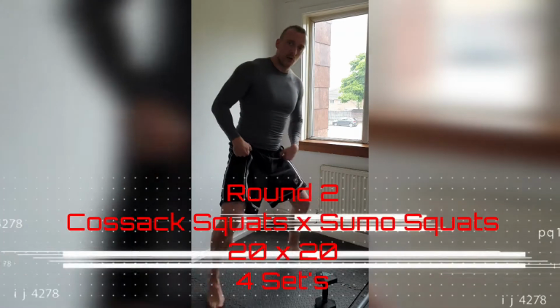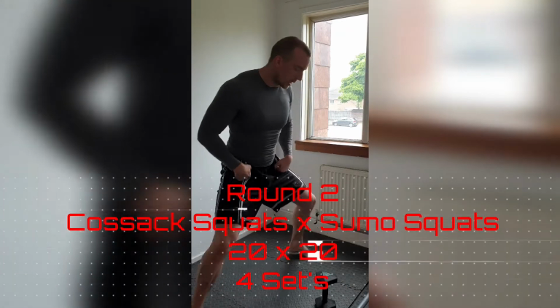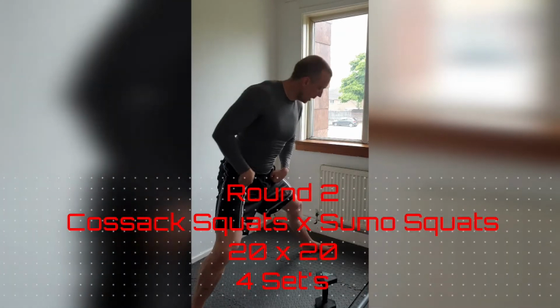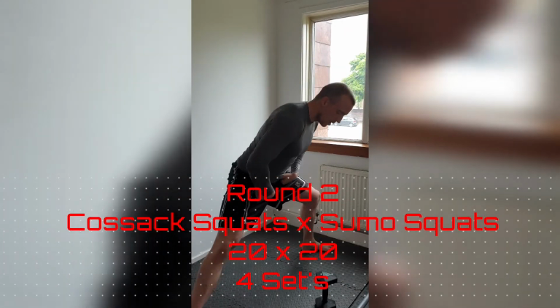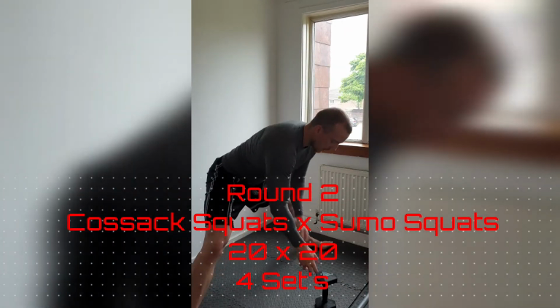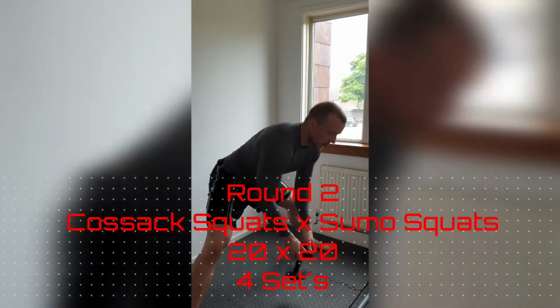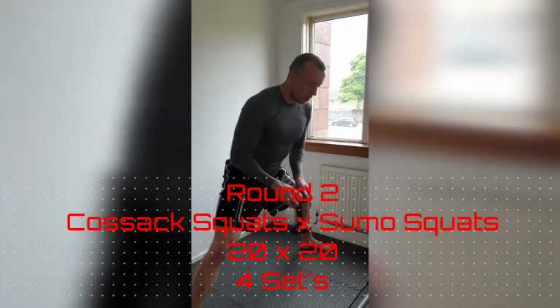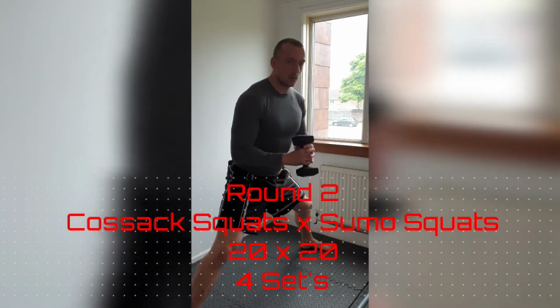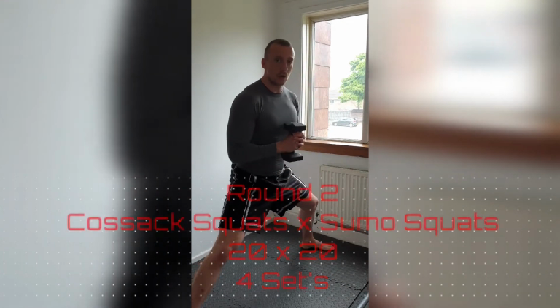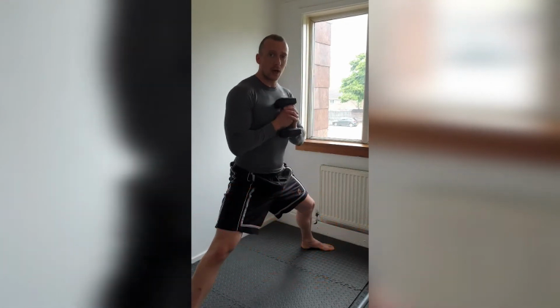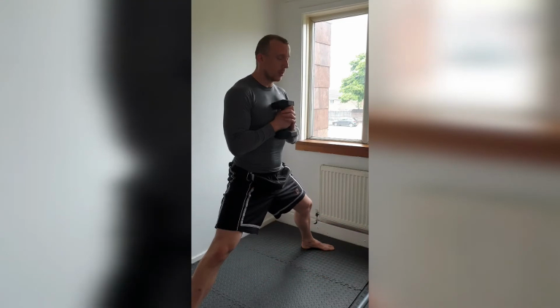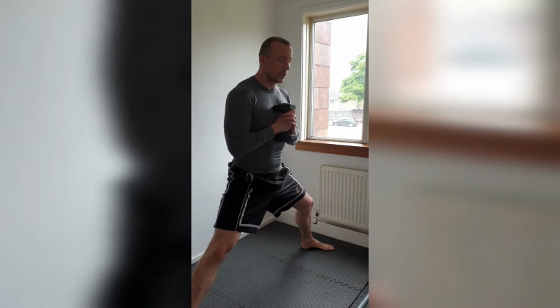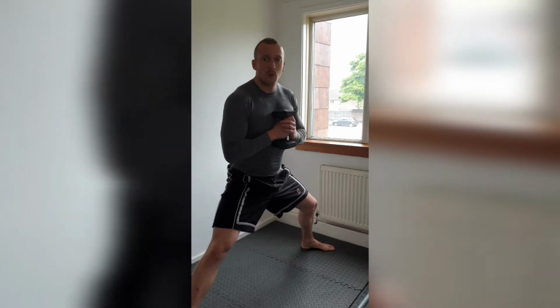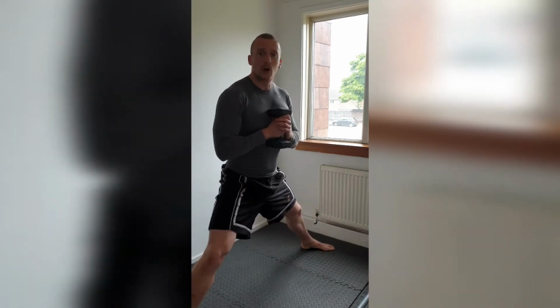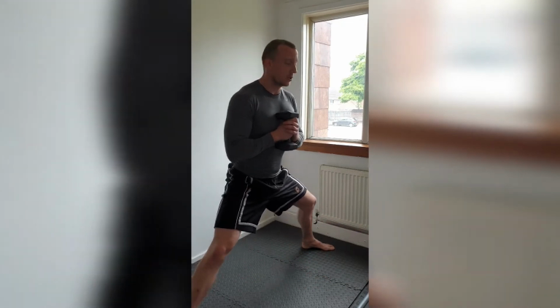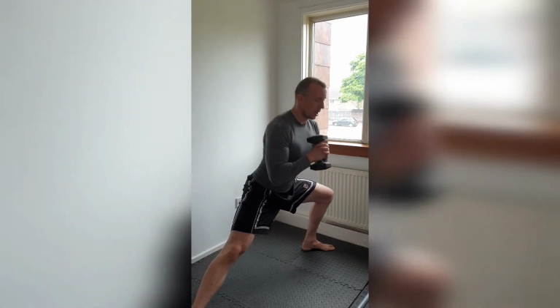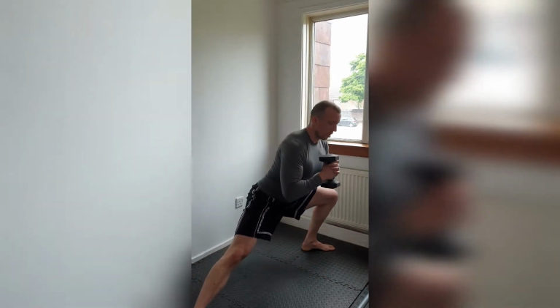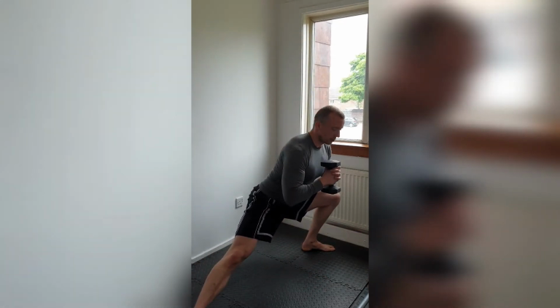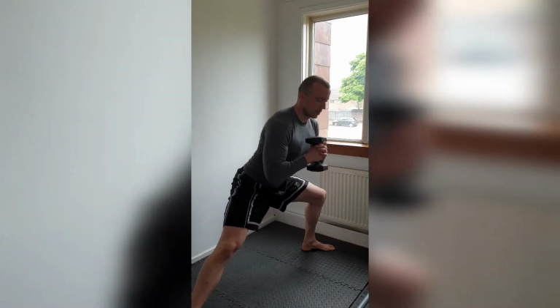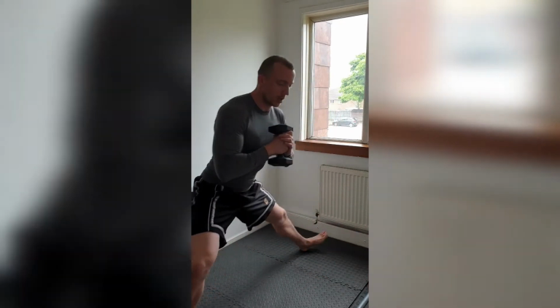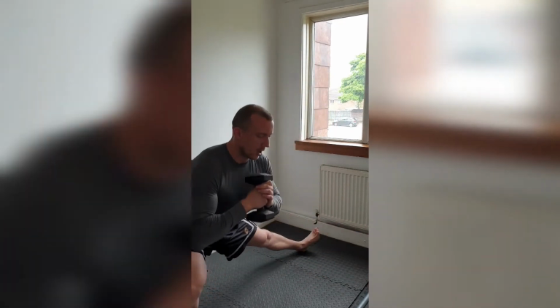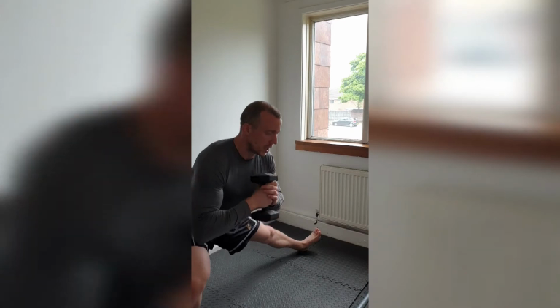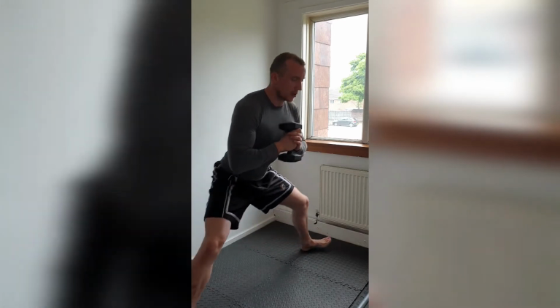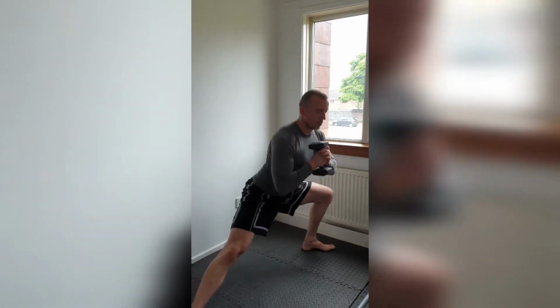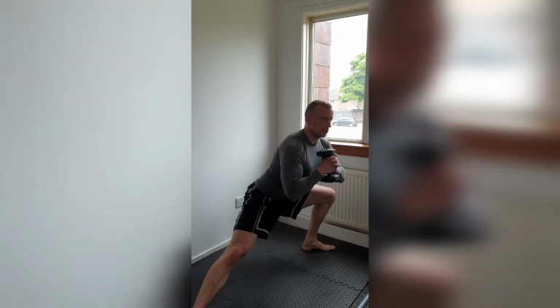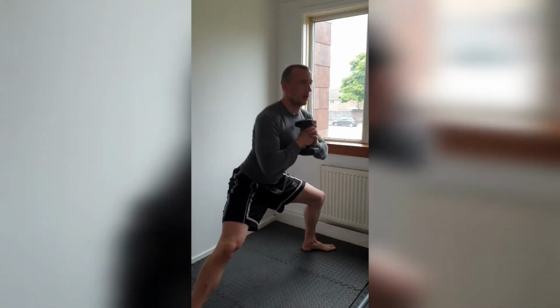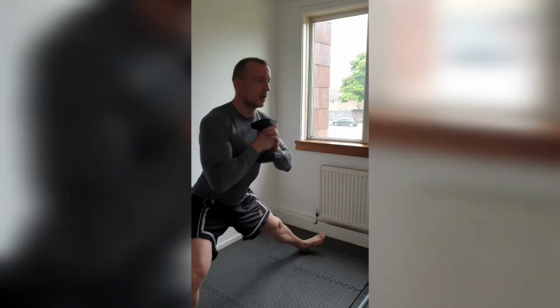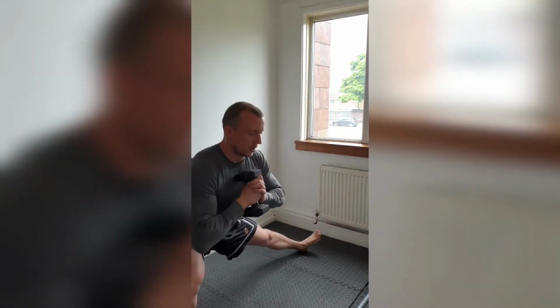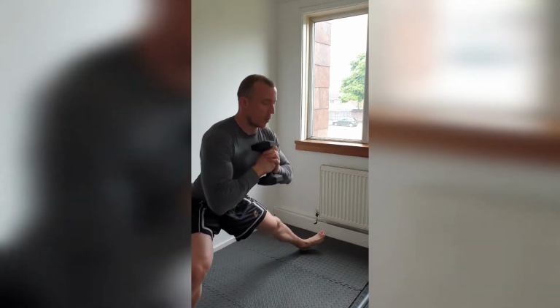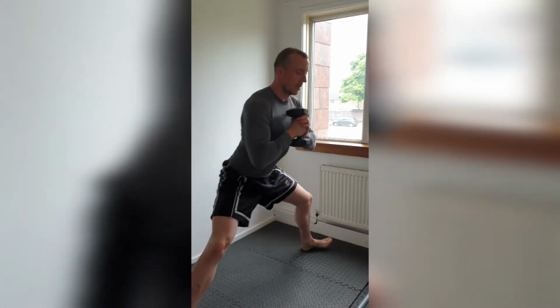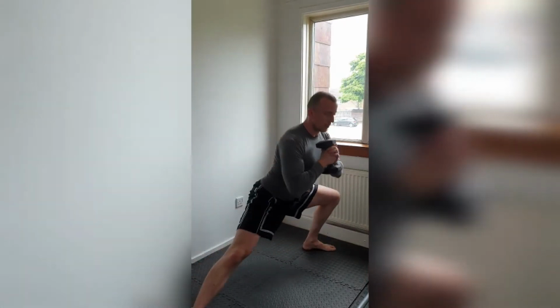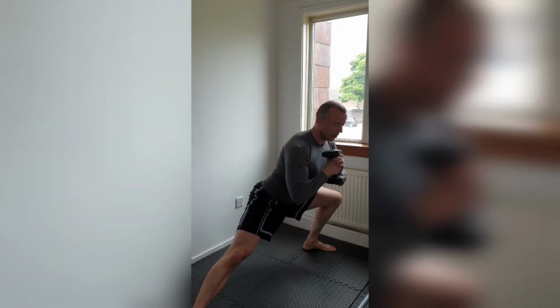Enjoyed this one last week - we're going to get those feet nice and wide. This time we're going to use the weight, hold it up at your chest. We're going to do goblet squat squats, jumping down onto one side, onto the other - get those toes up each time. Watch how that weight keeps you way more upright.